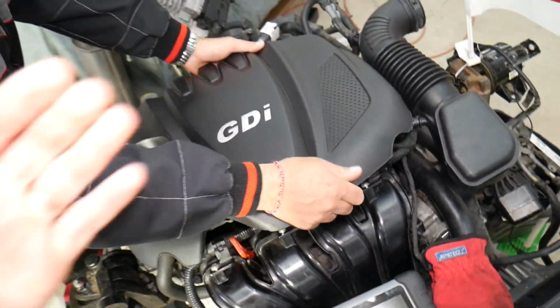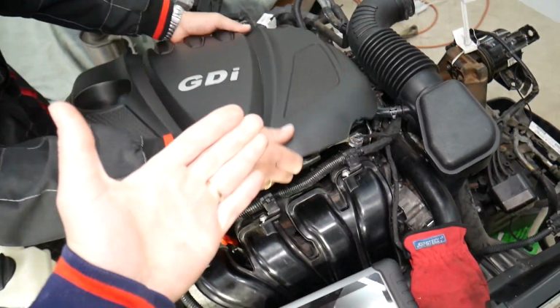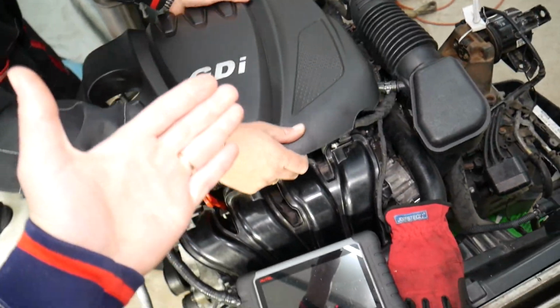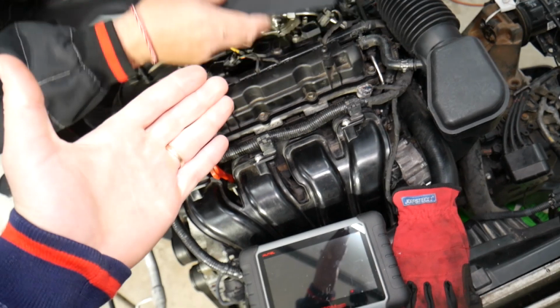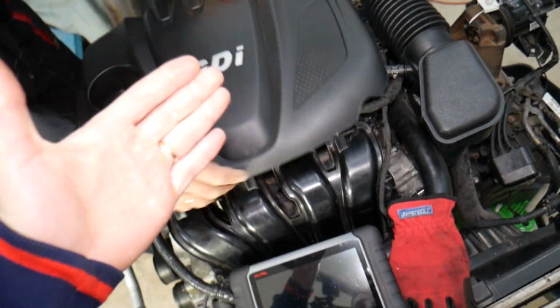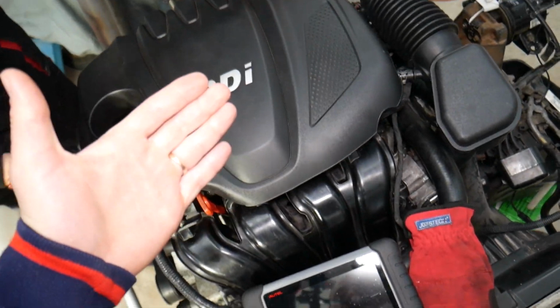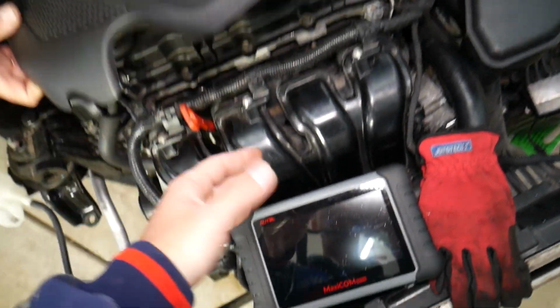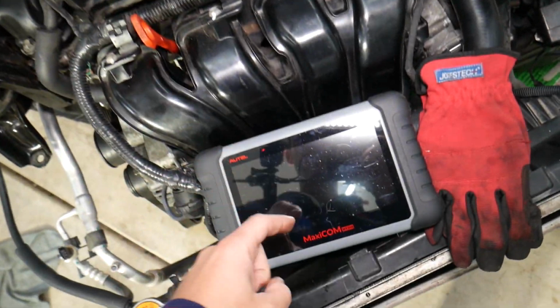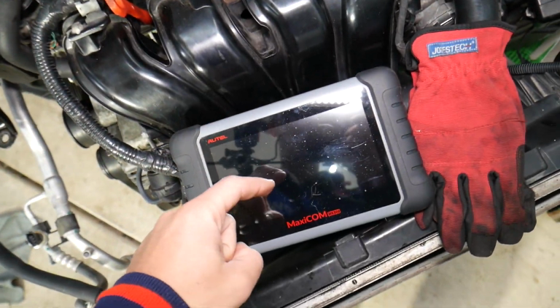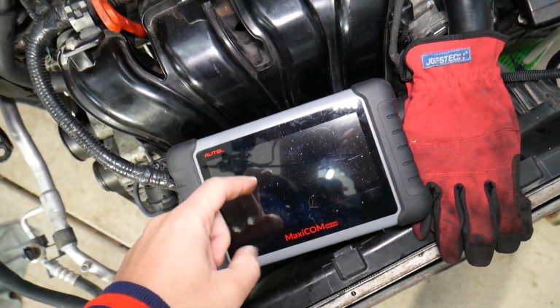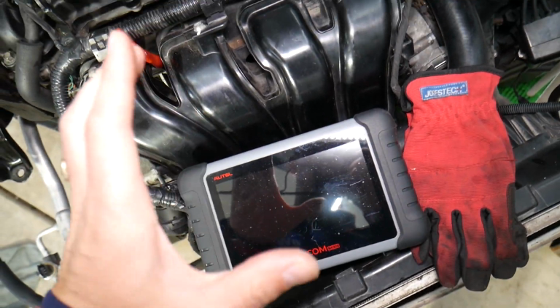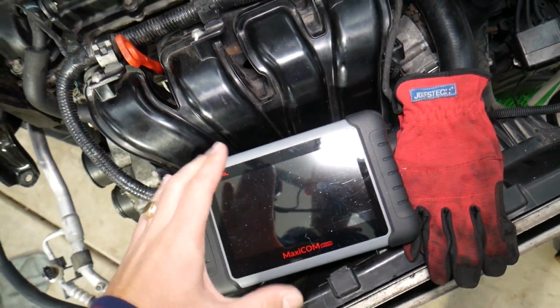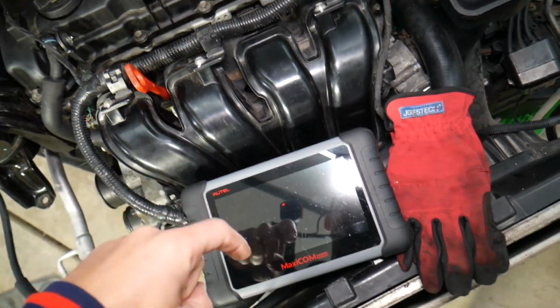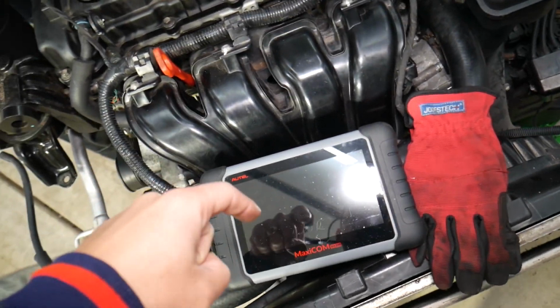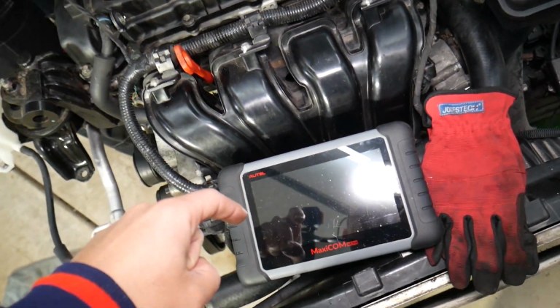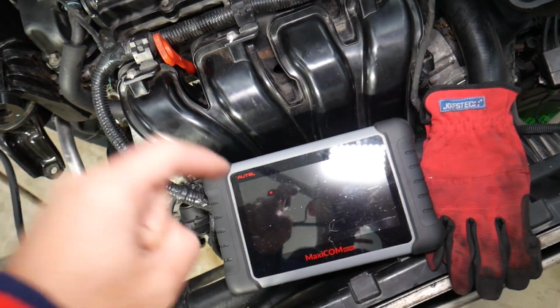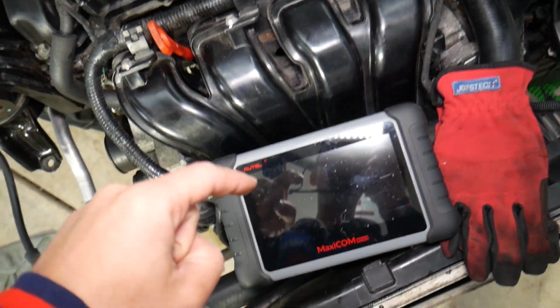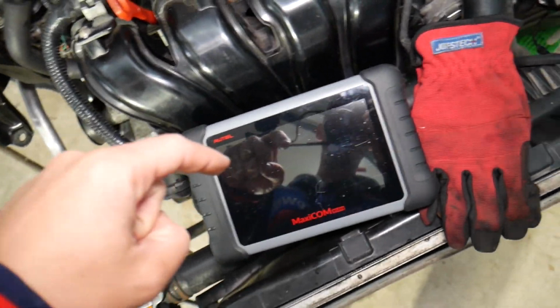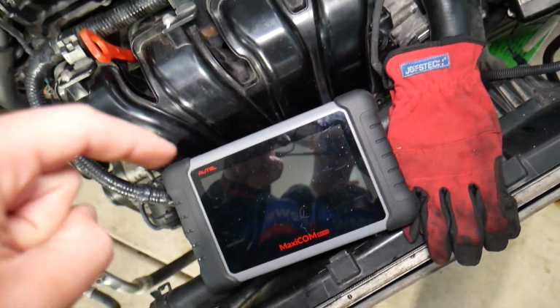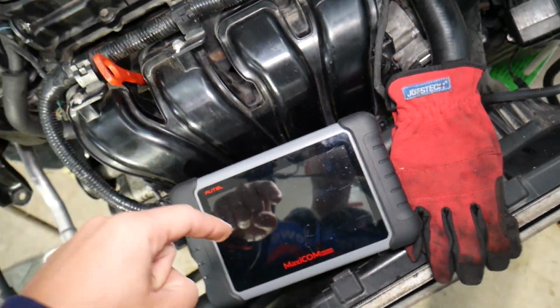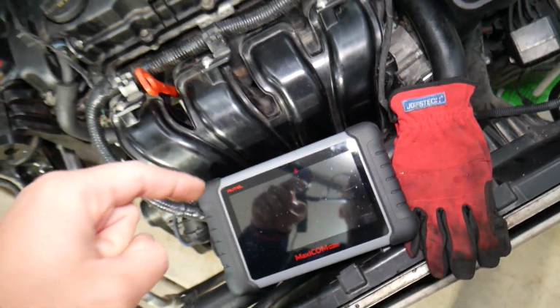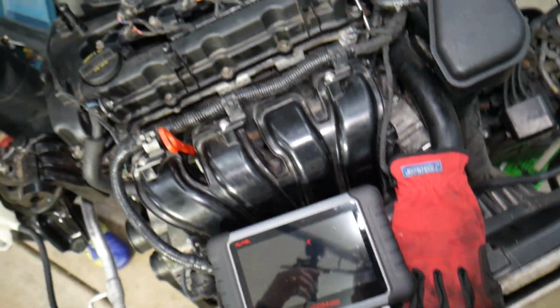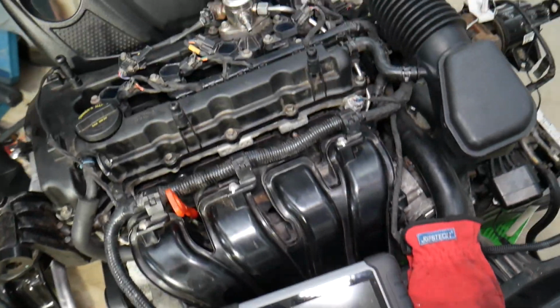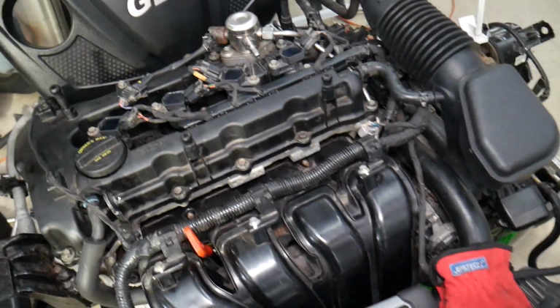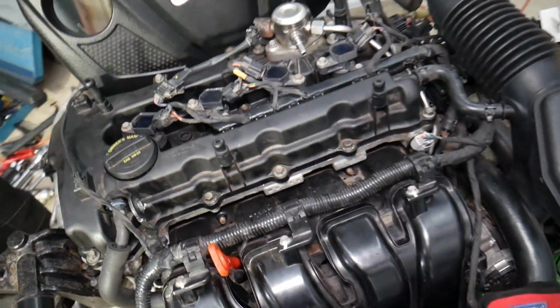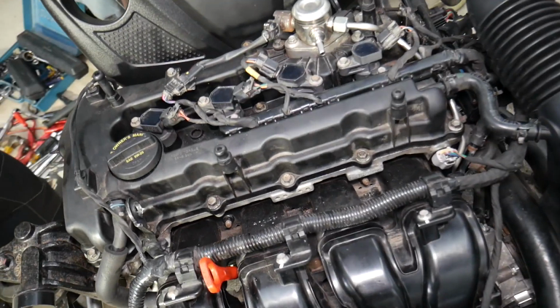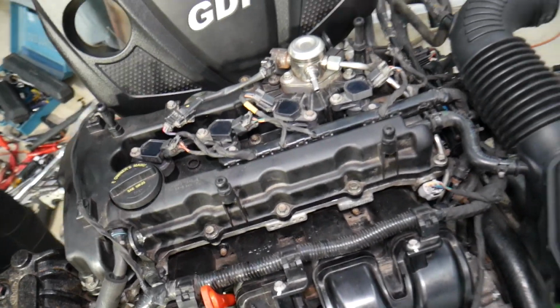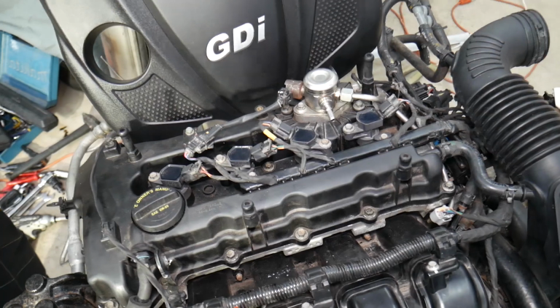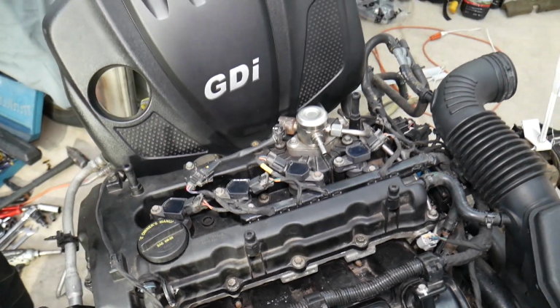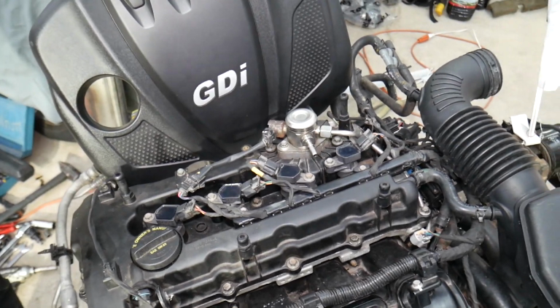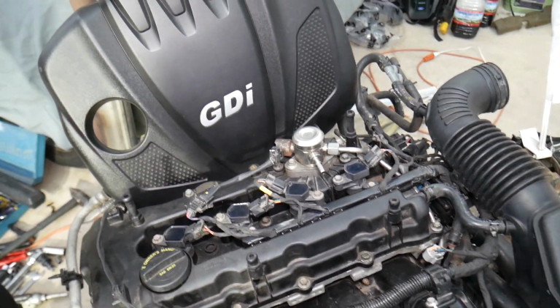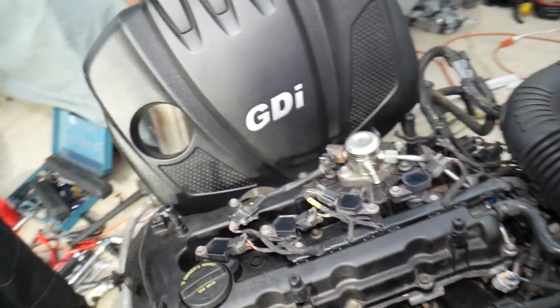This is the diagnostic computer we use — I'll put the link in the description below. It's a computer that can pay for itself in one use and works on almost any car you can think of. Once you remove the upper engine cover, it attaches with four bushings.